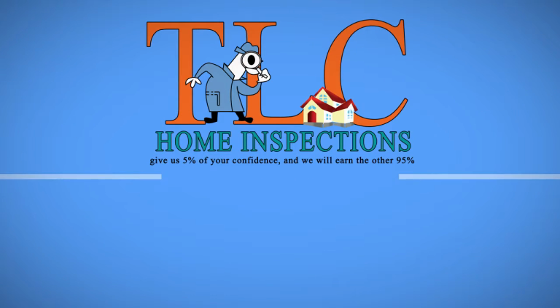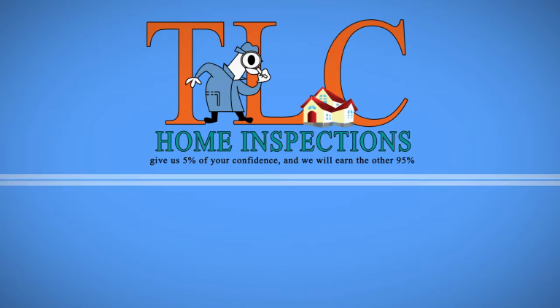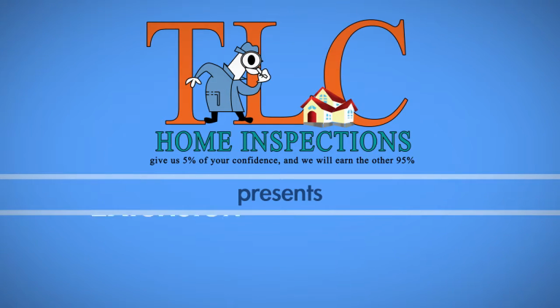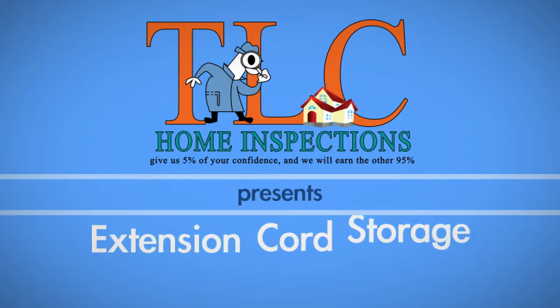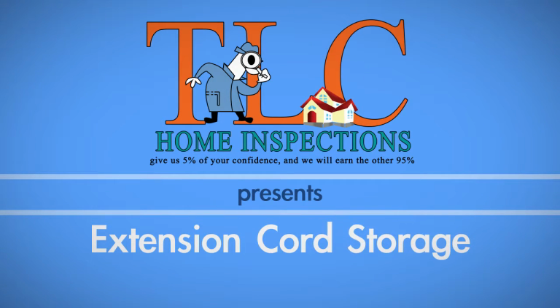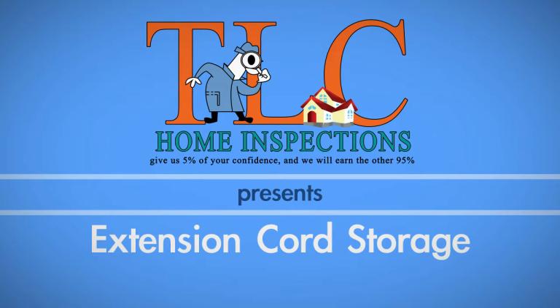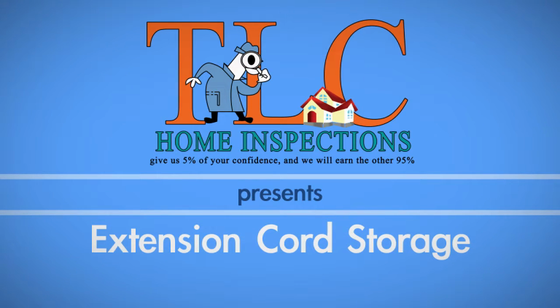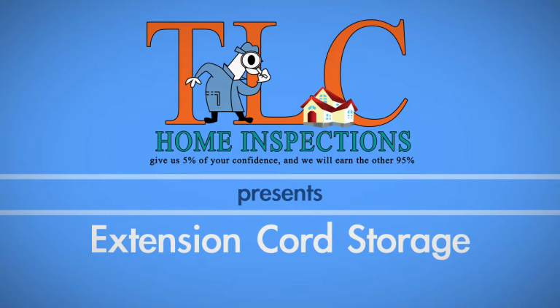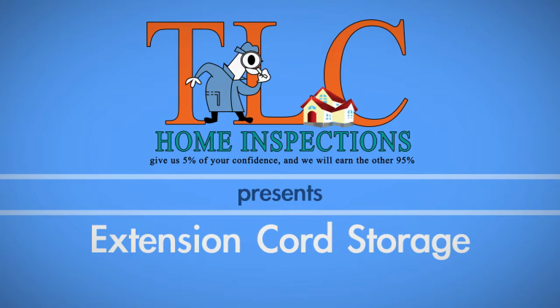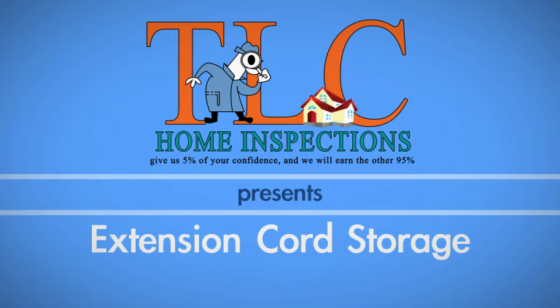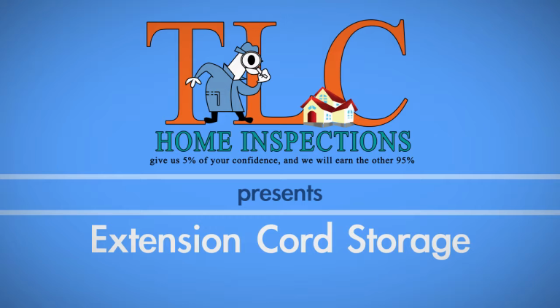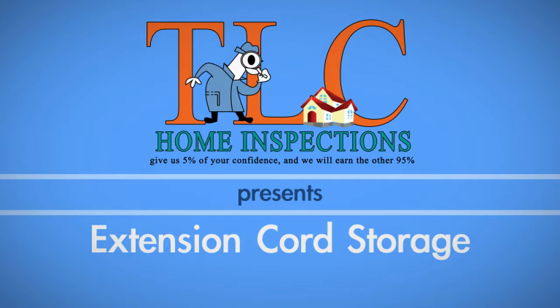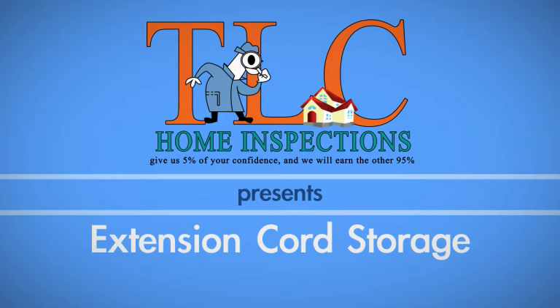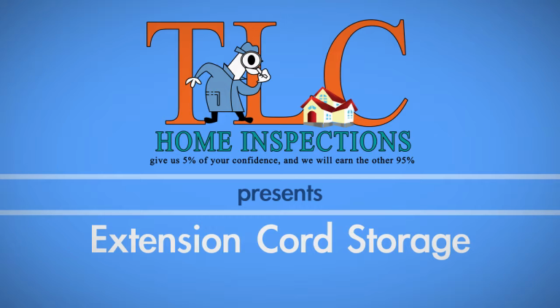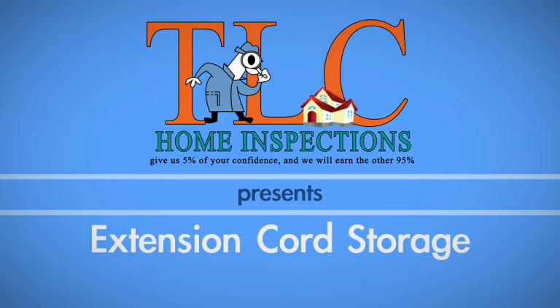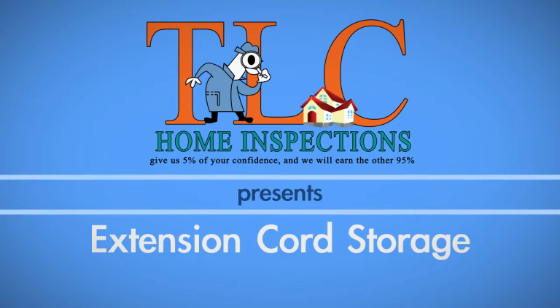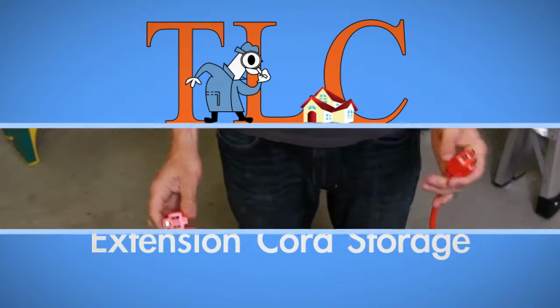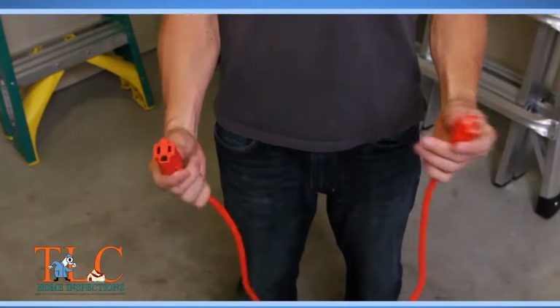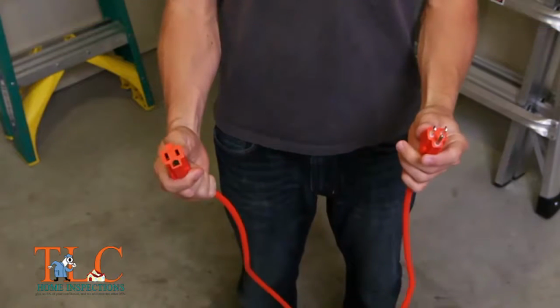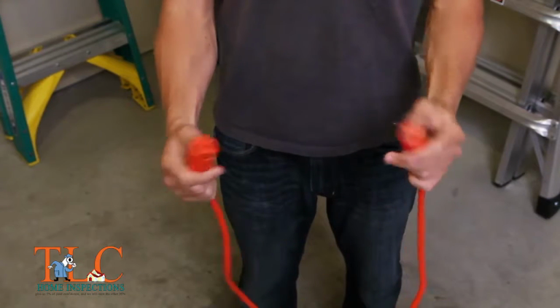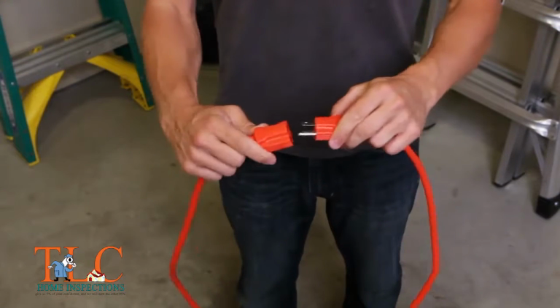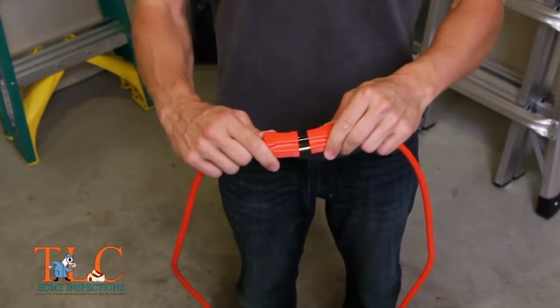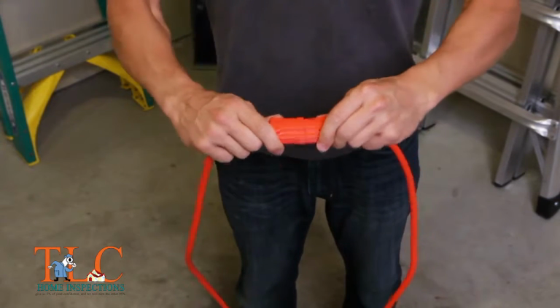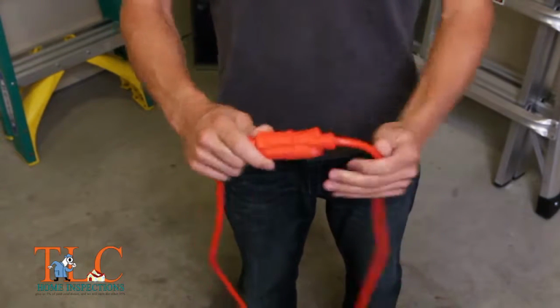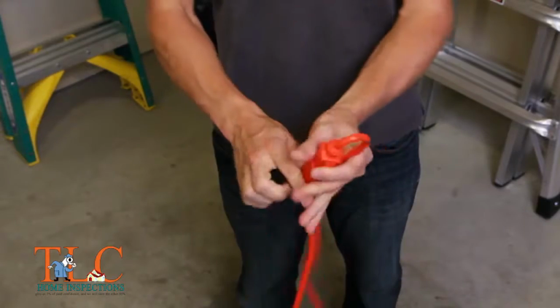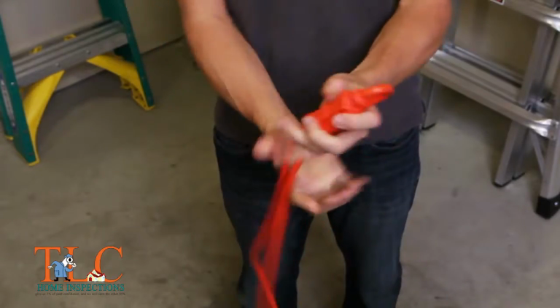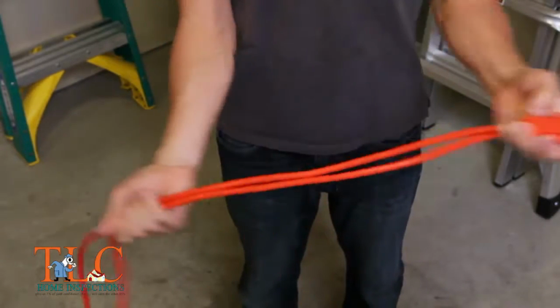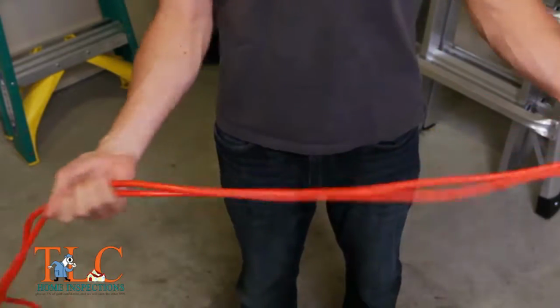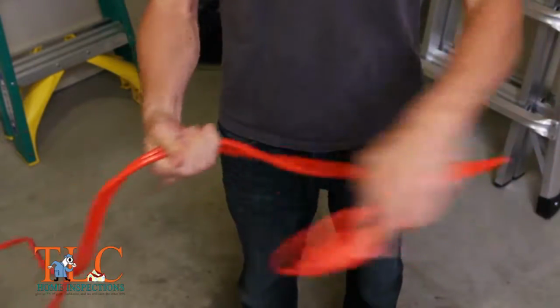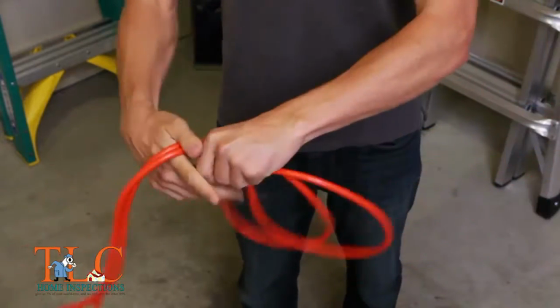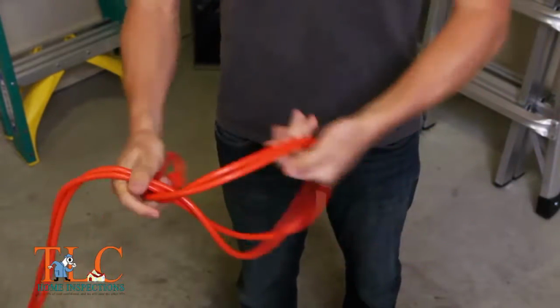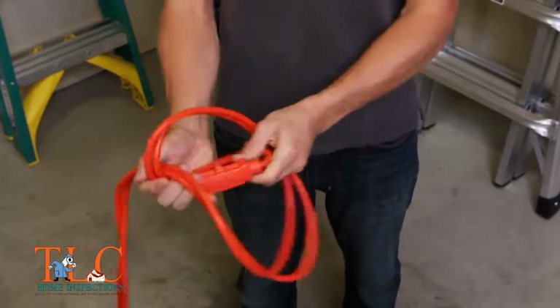In this video, we show you a technique for keeping your extension cords from tangling by tying a series of slipknots. With an untangled cord, plug the ends together. At the end with the plugs, tie a simple loose knot.